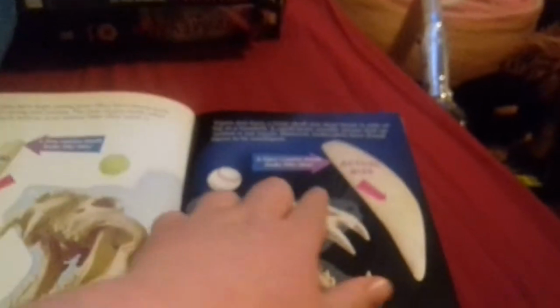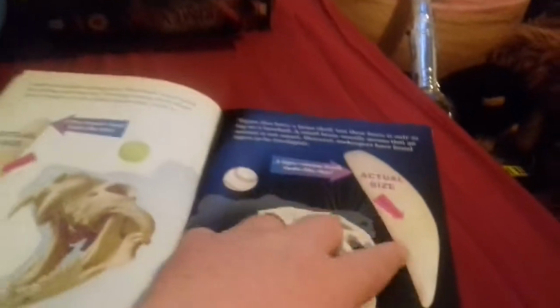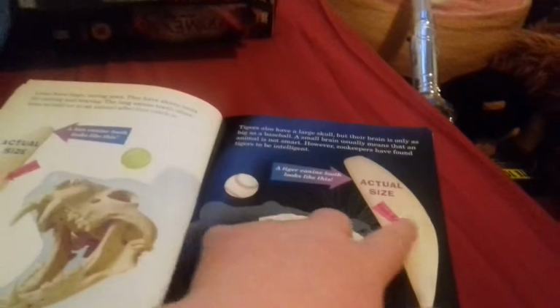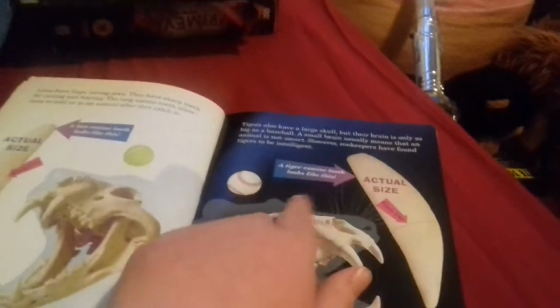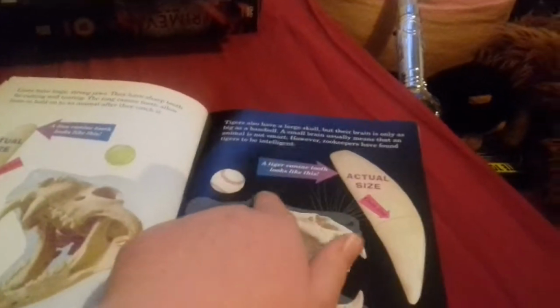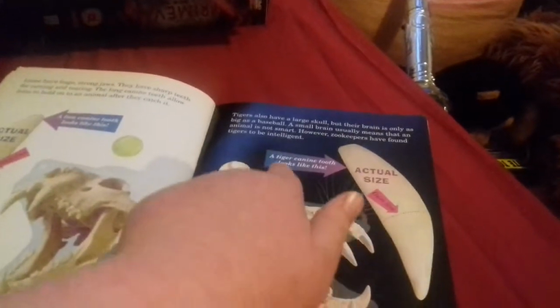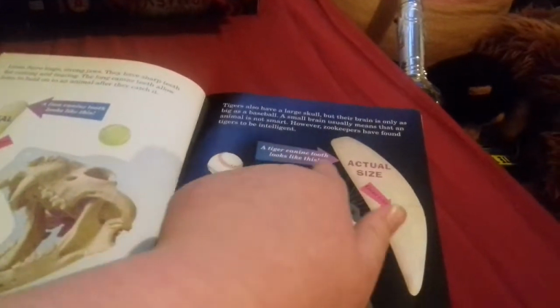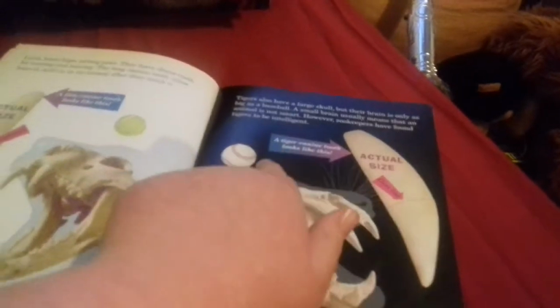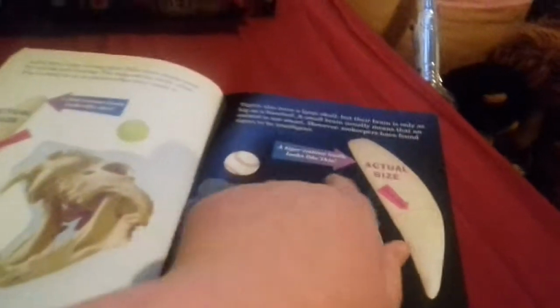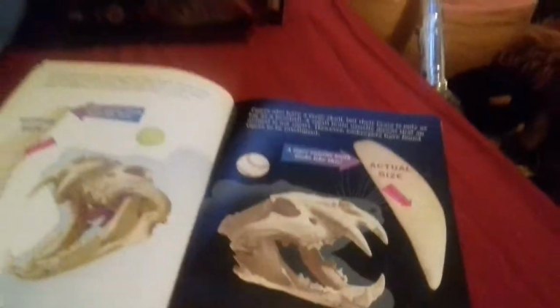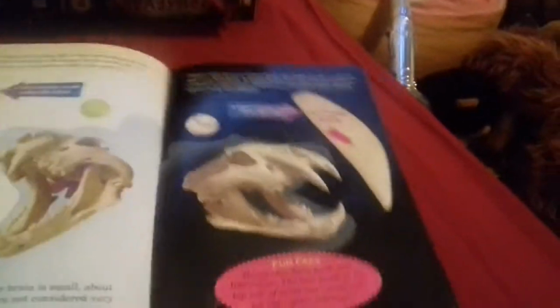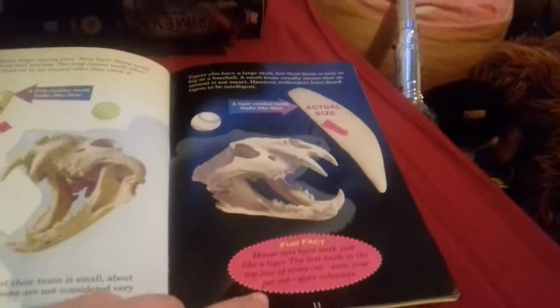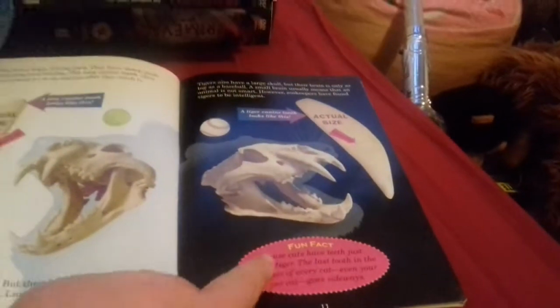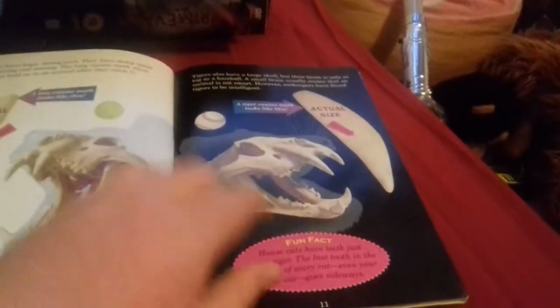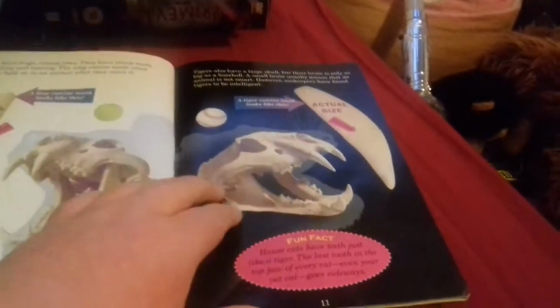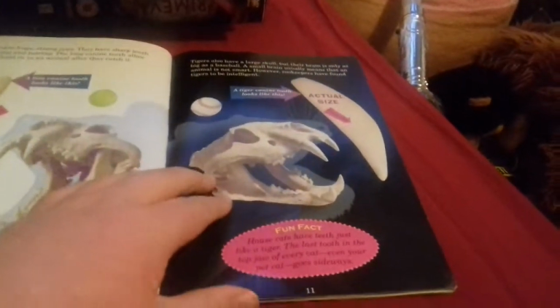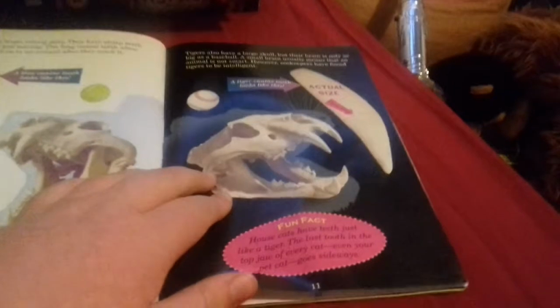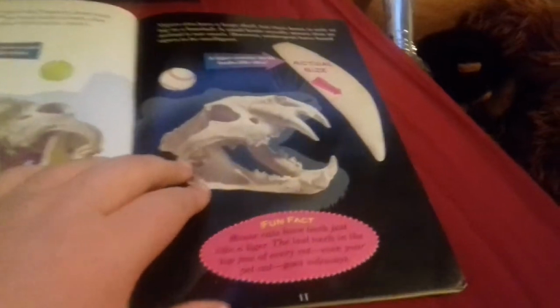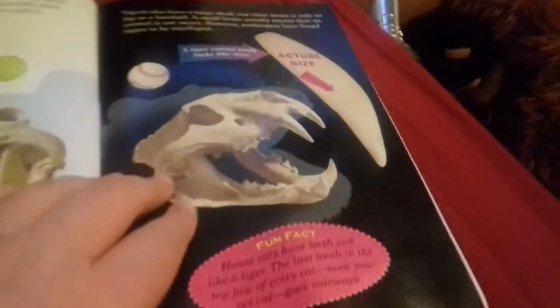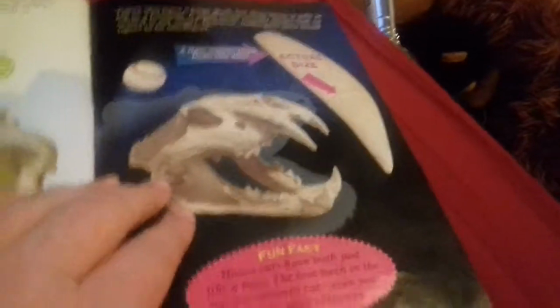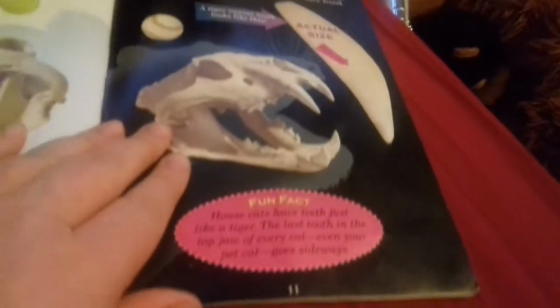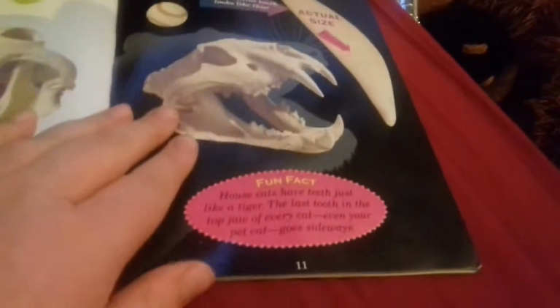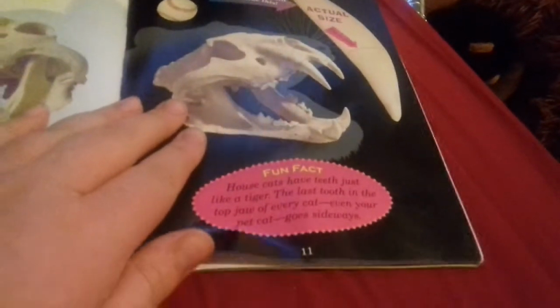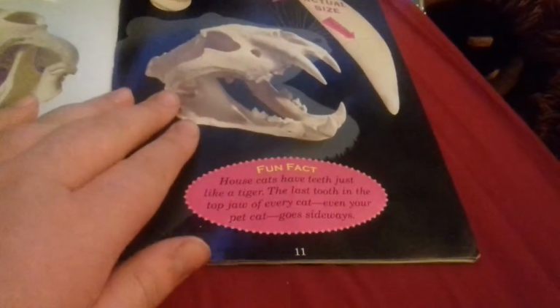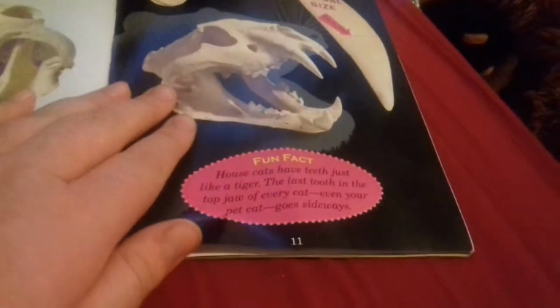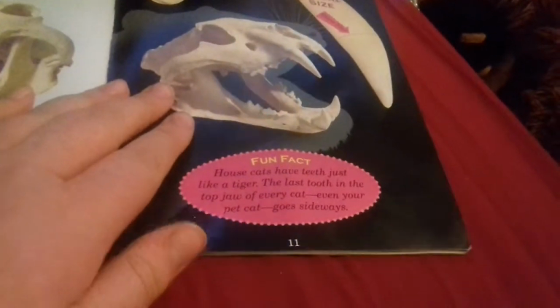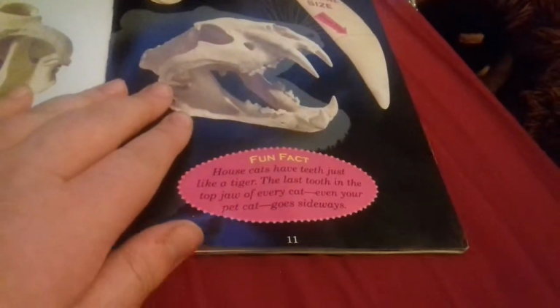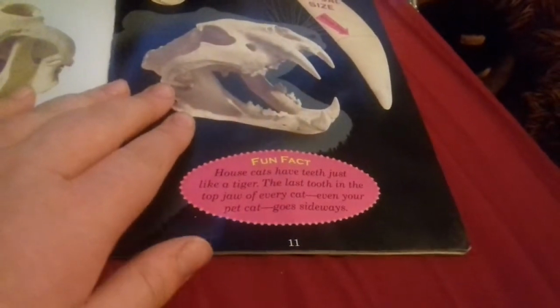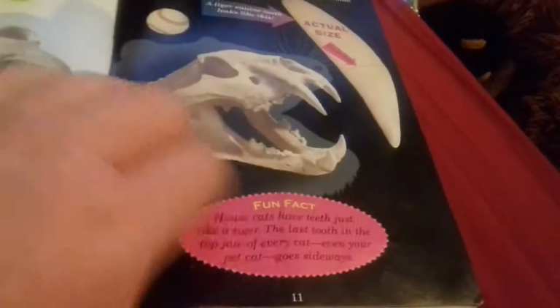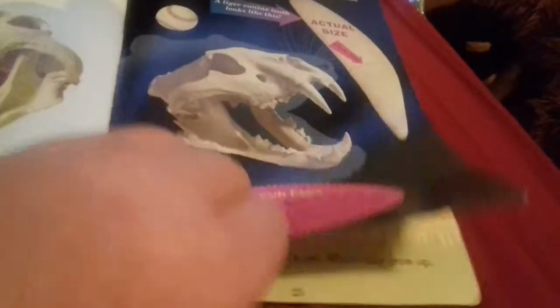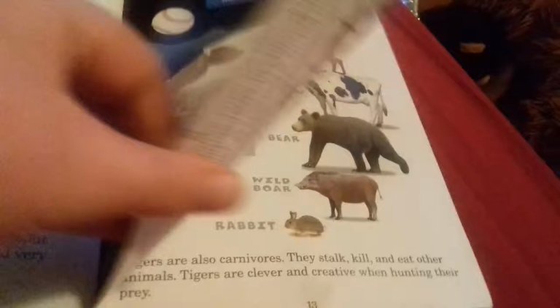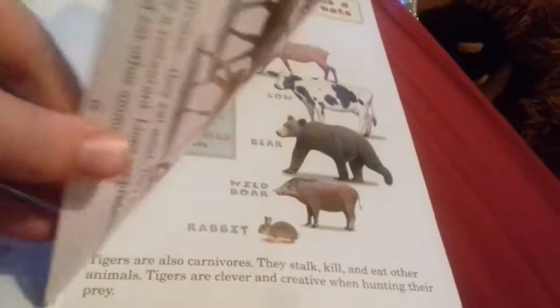Actual size: a tiger canine tooth looks like this. Fun fact: house cats have teeth just like a tiger. The last tooth in the top jaw of every cat, even your pet cat, goes sideways.